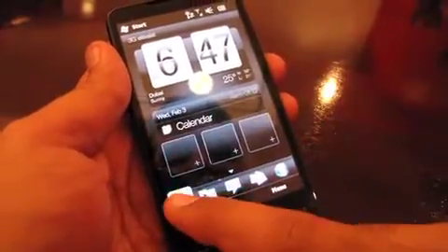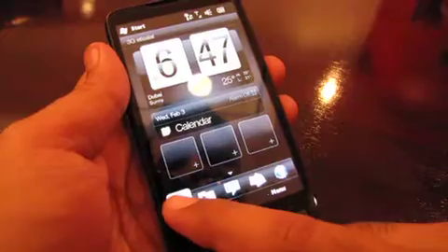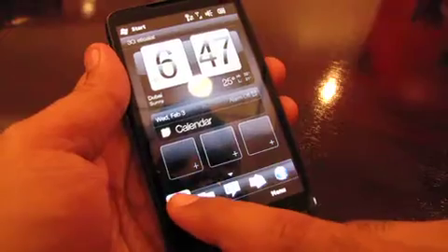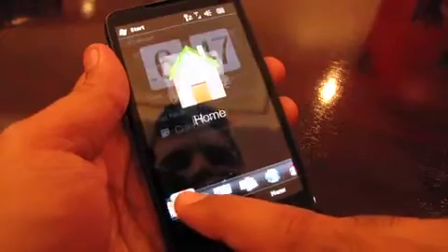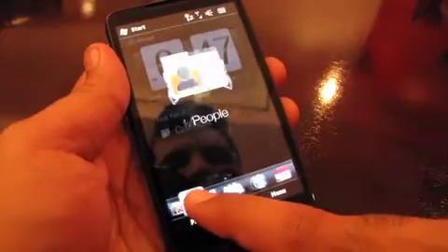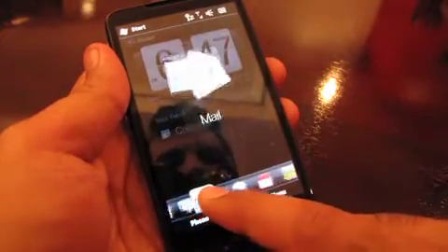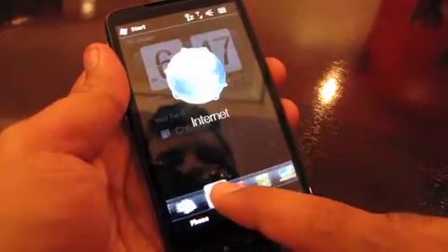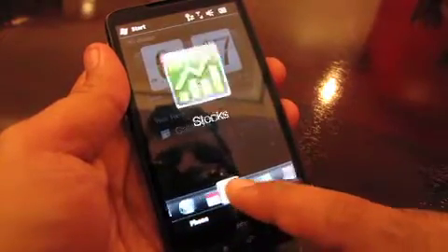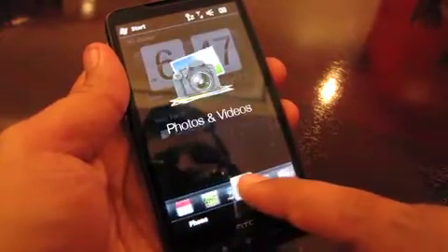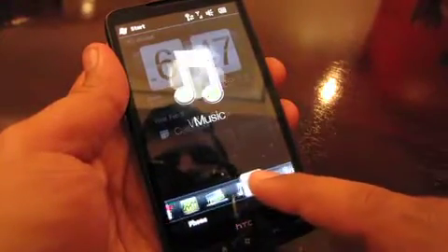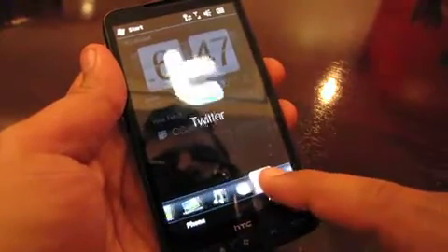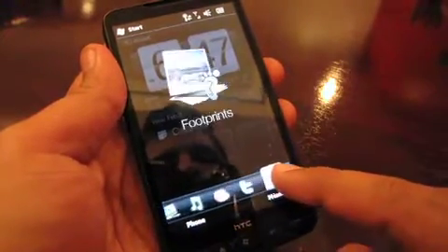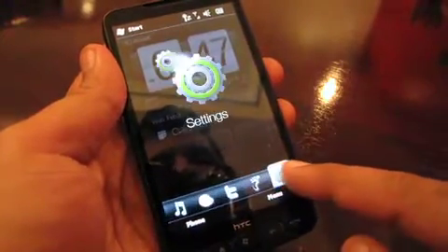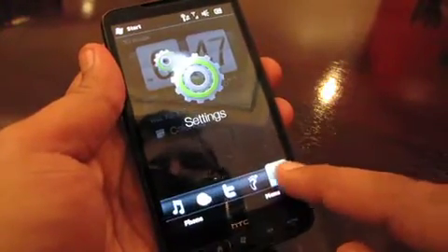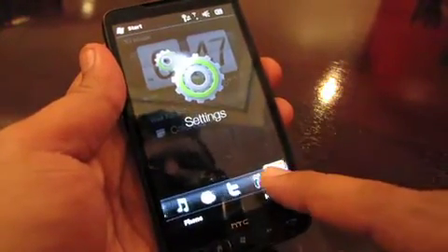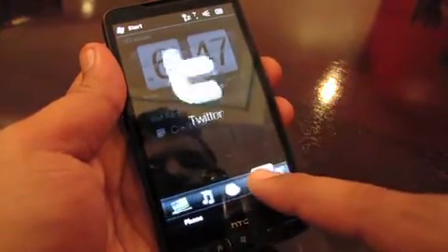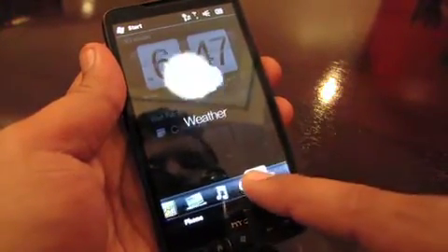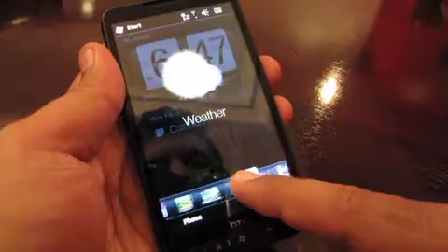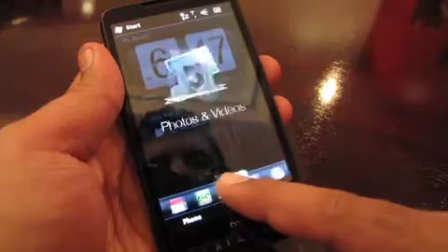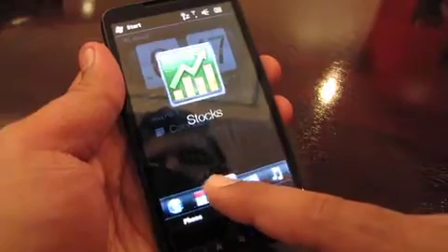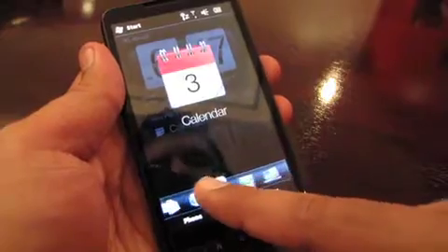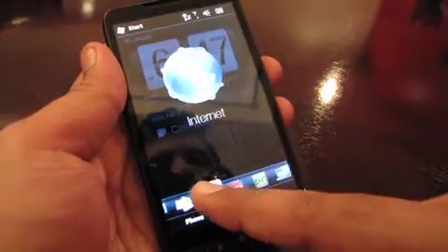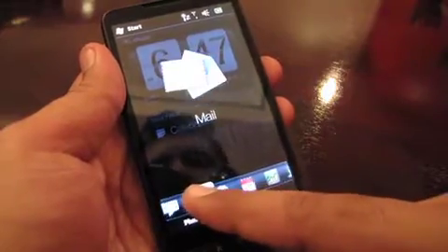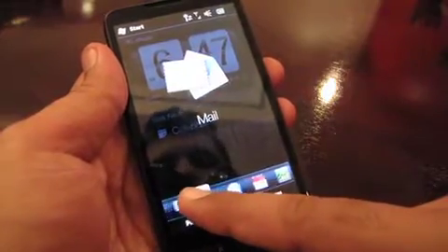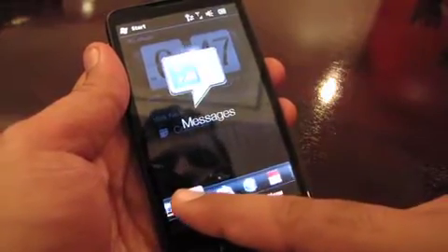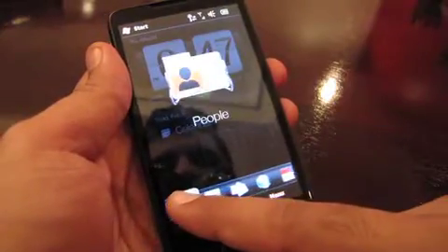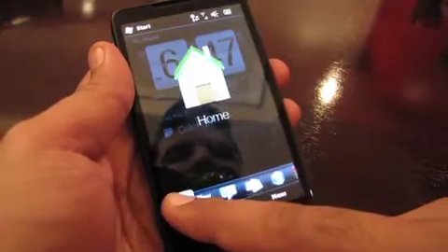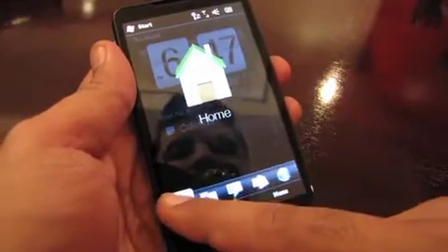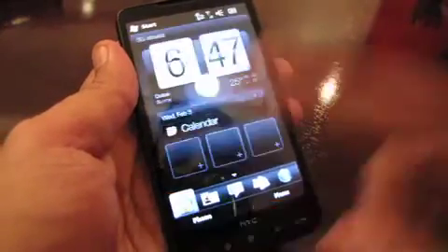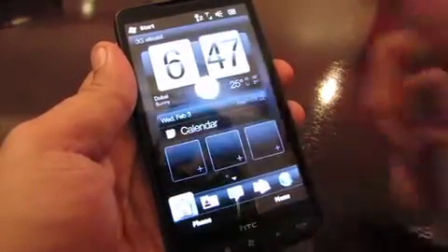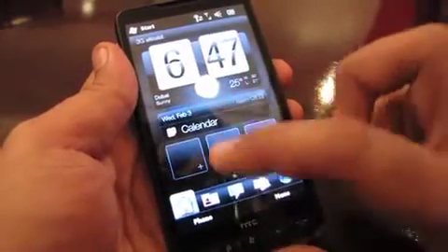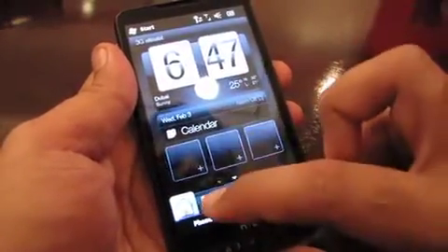Let's slide our finger across and you can see the different options you can access from the home page: you've got Twitter, weather, music, photos, talks, internet, mail, and messages. It's a very zippy device.